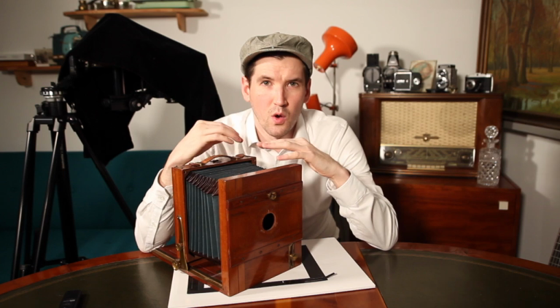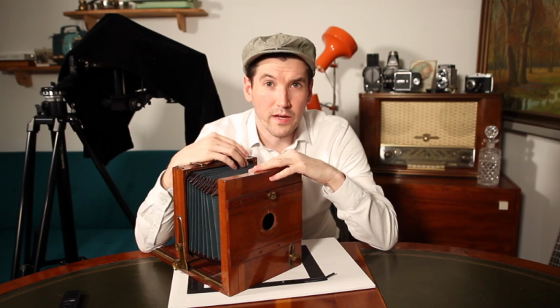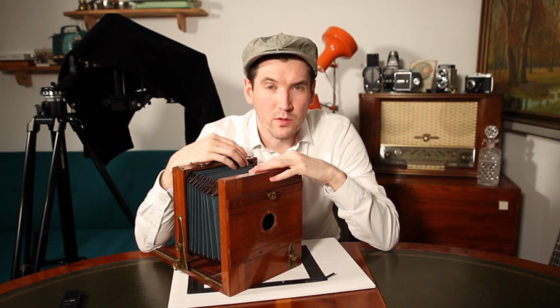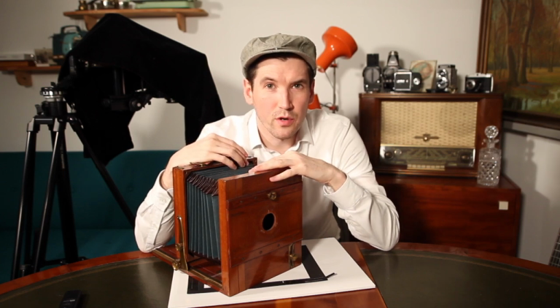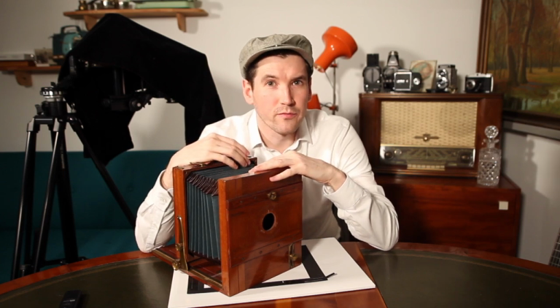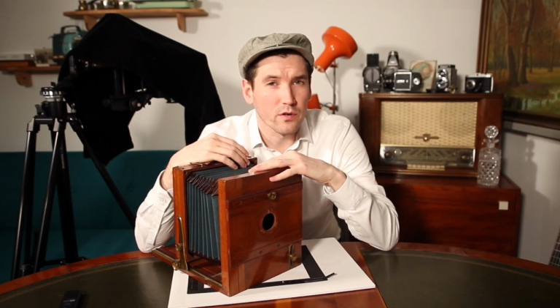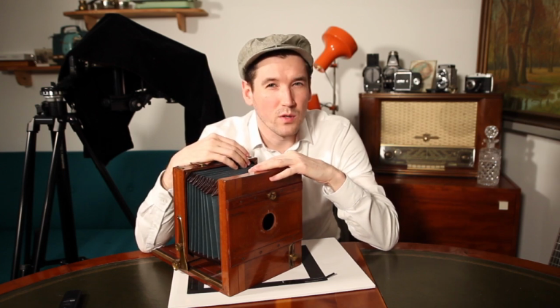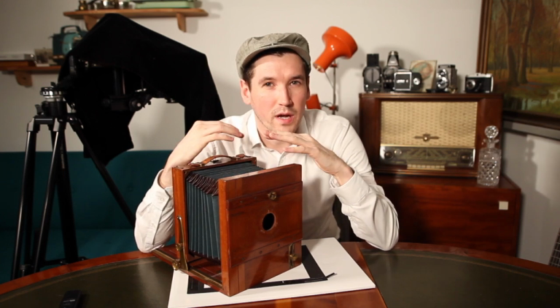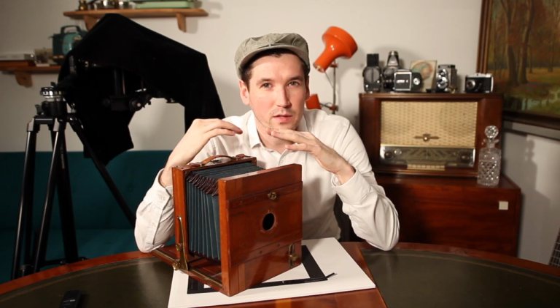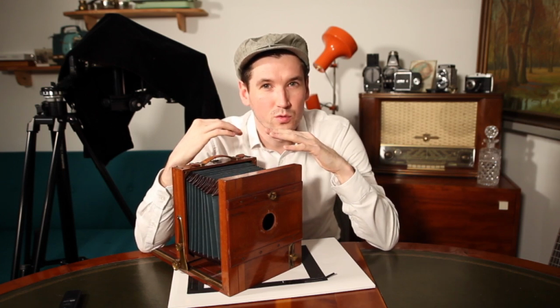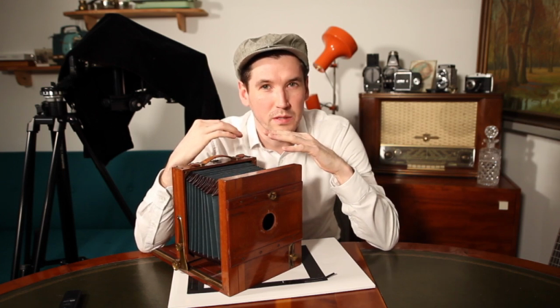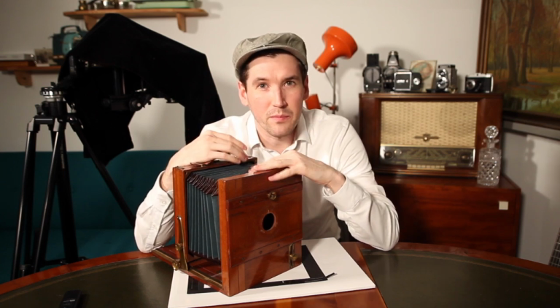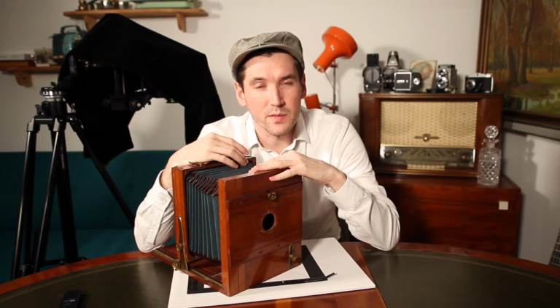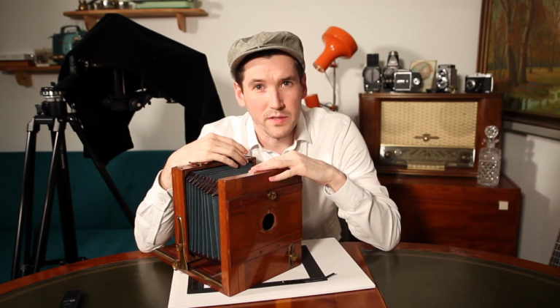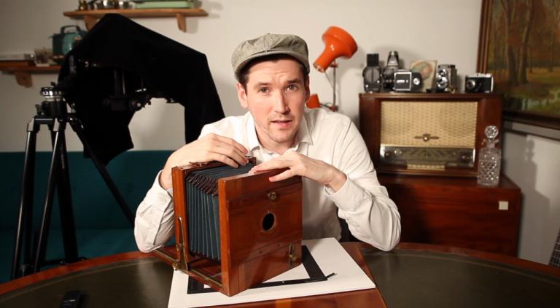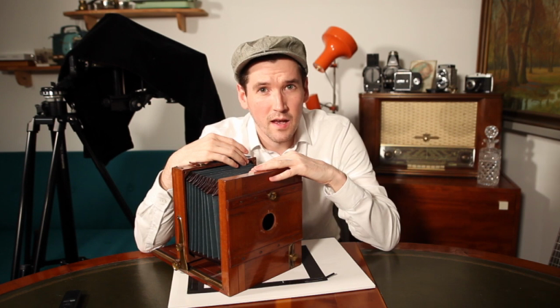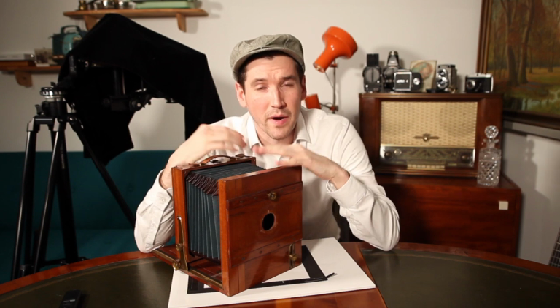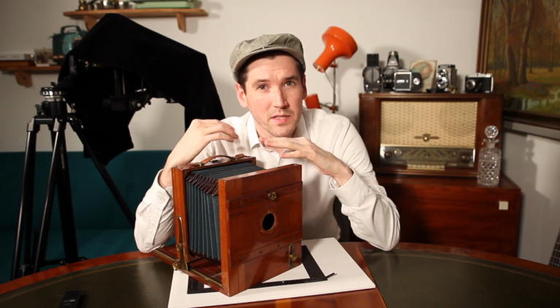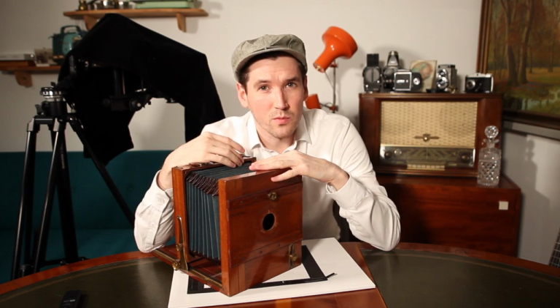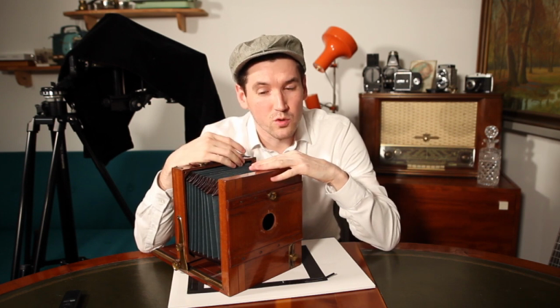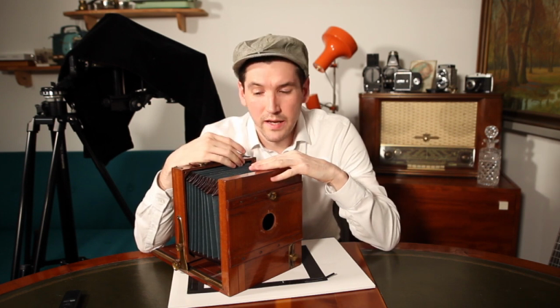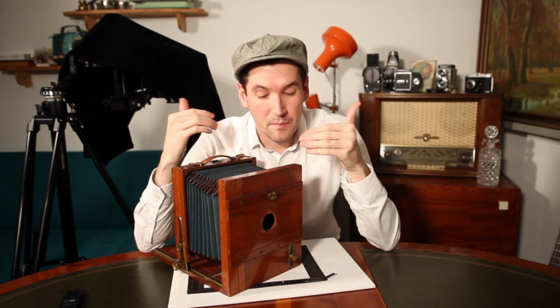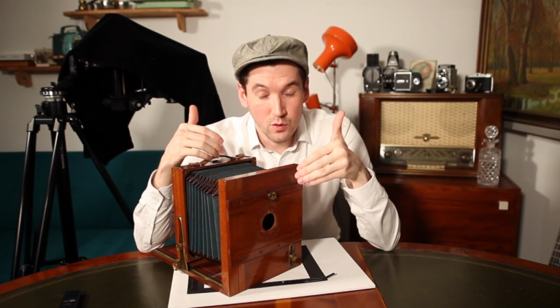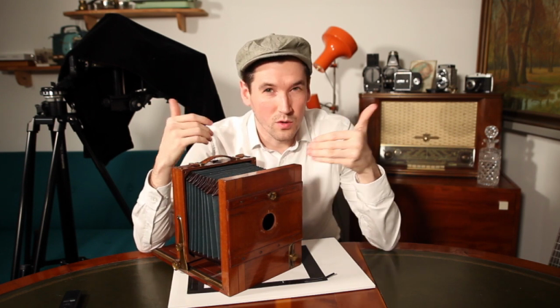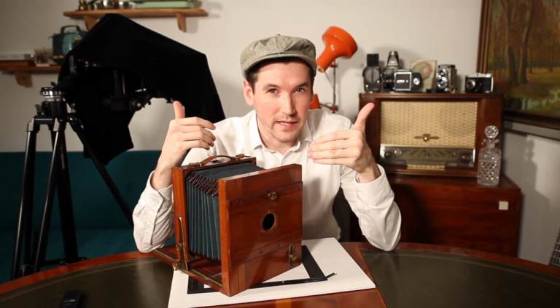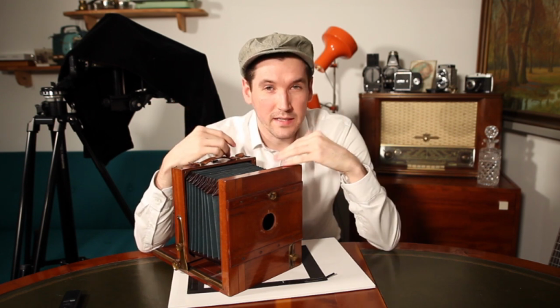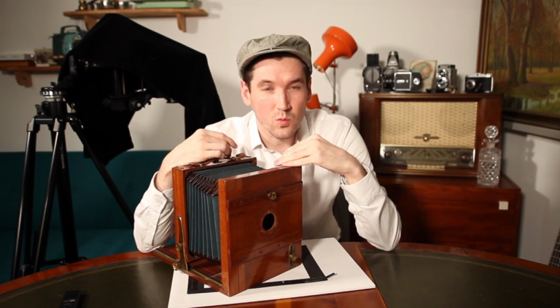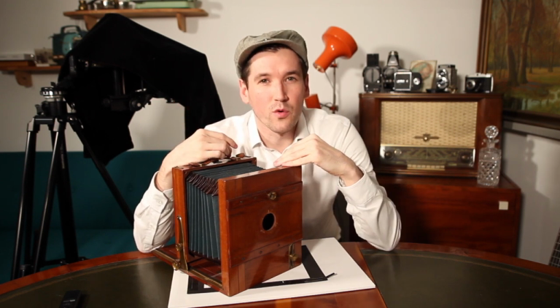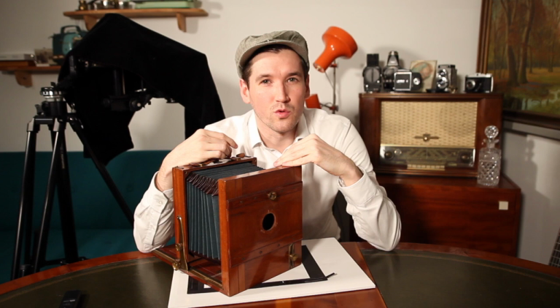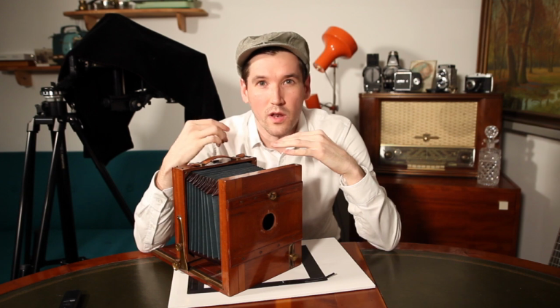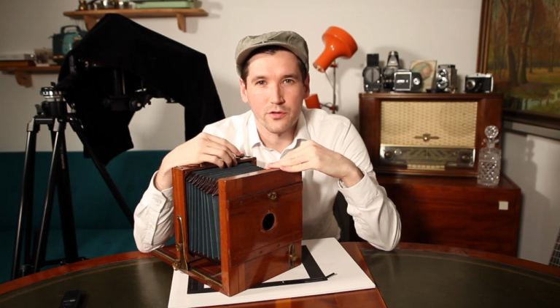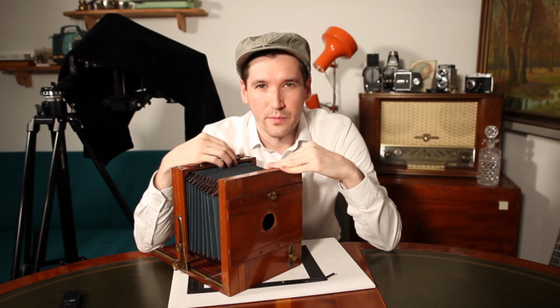Welcome back to Berlin Film Photography and the Paper Exposer Guide. My name is Jakub and today we are going to do large format.